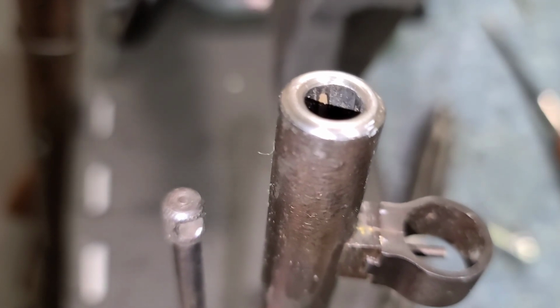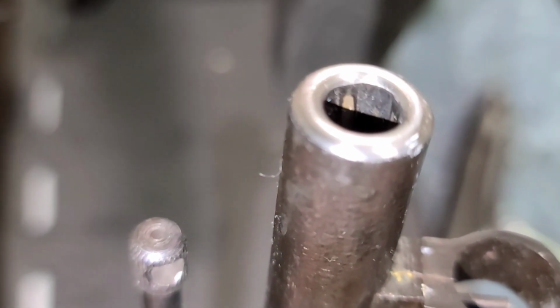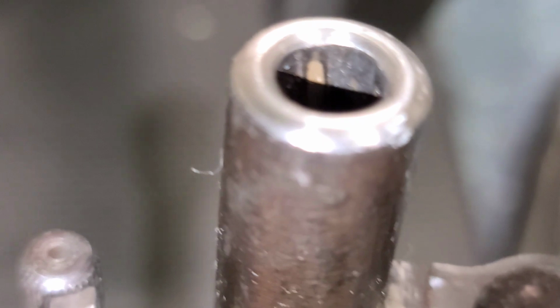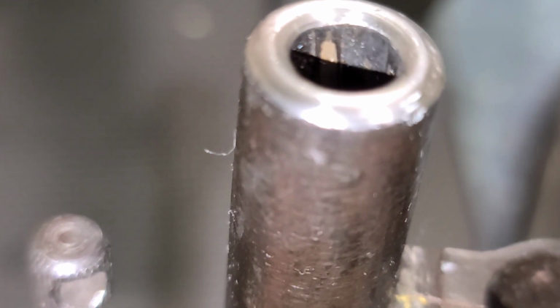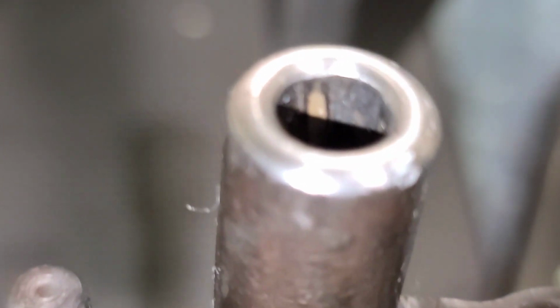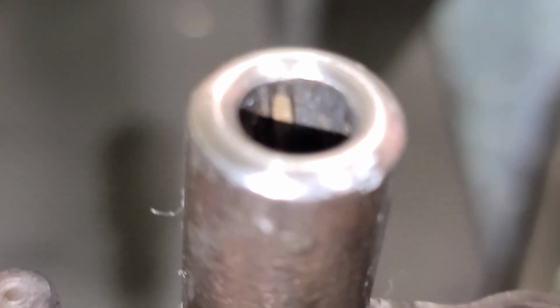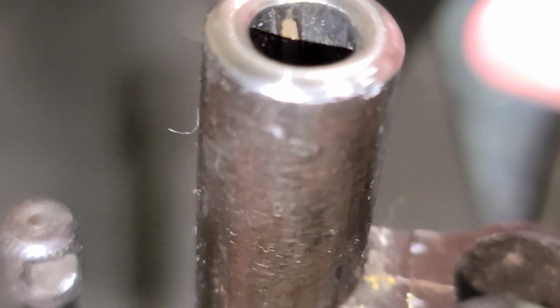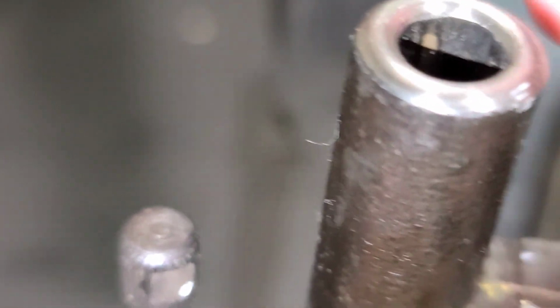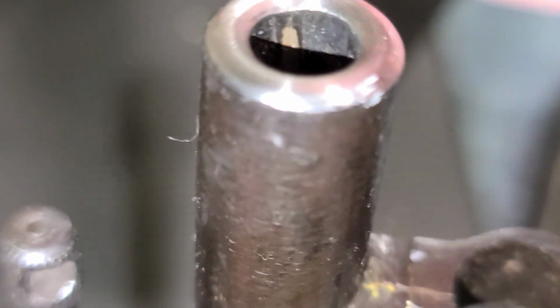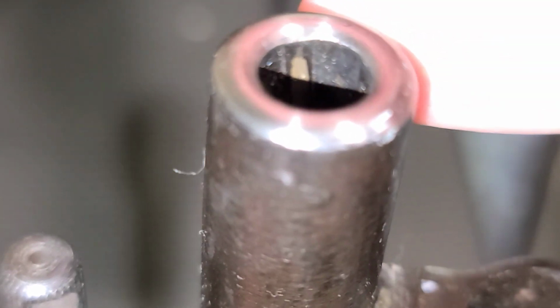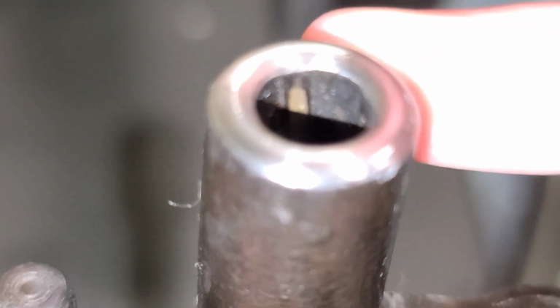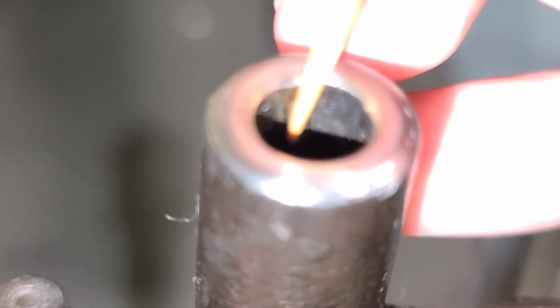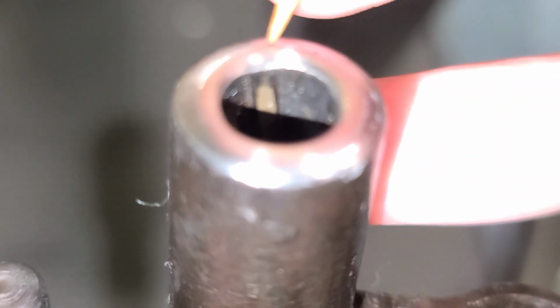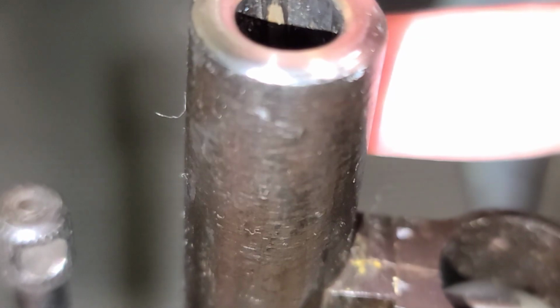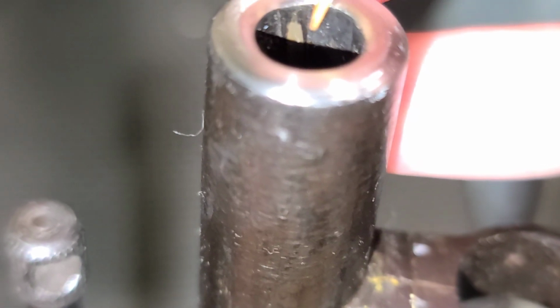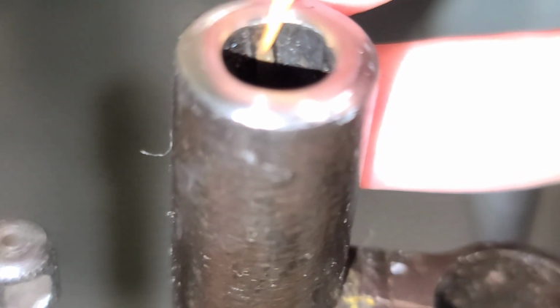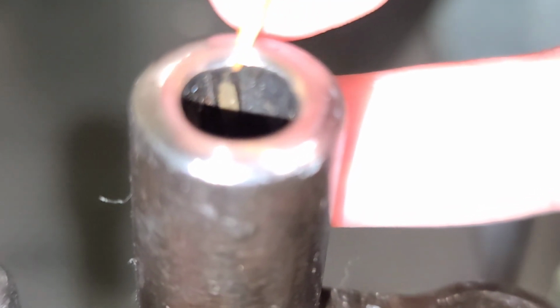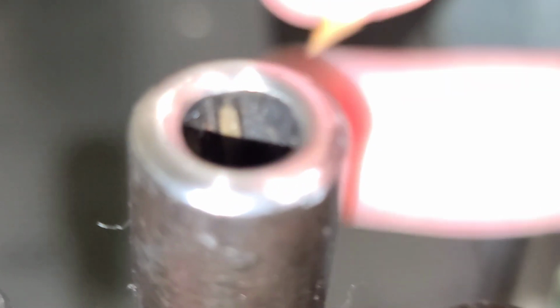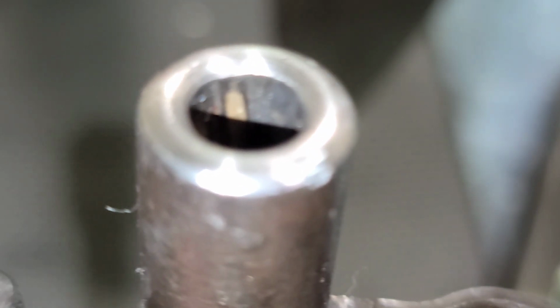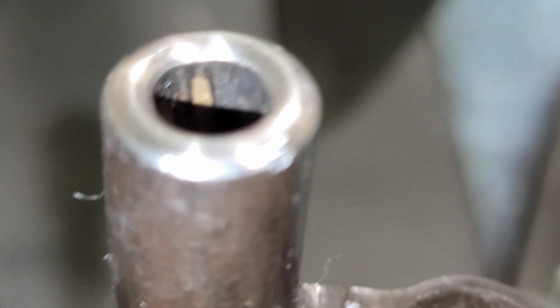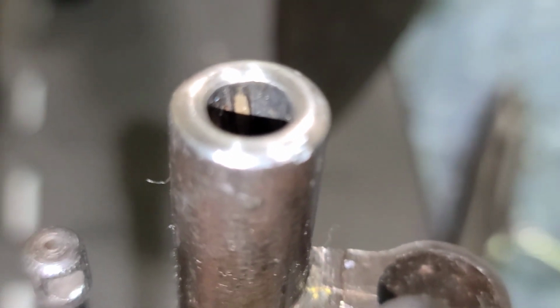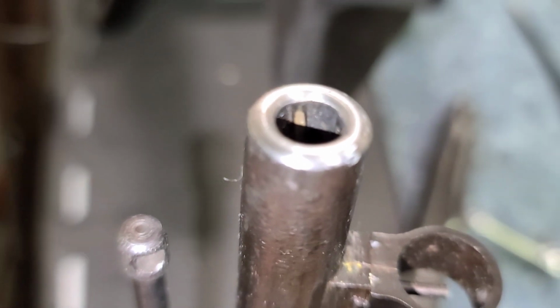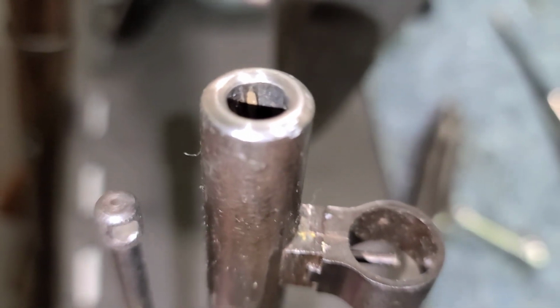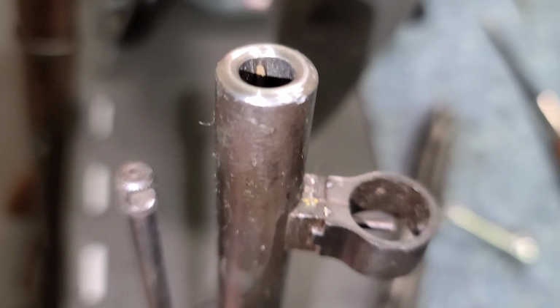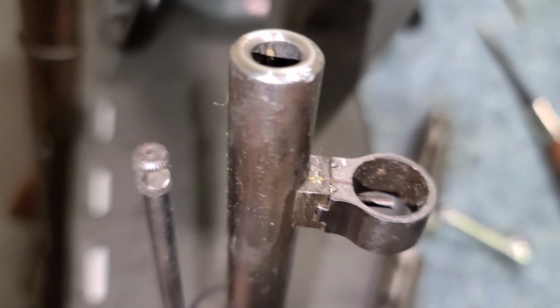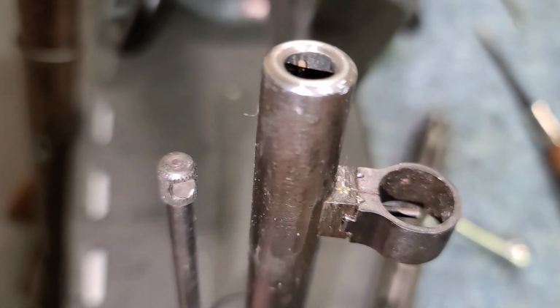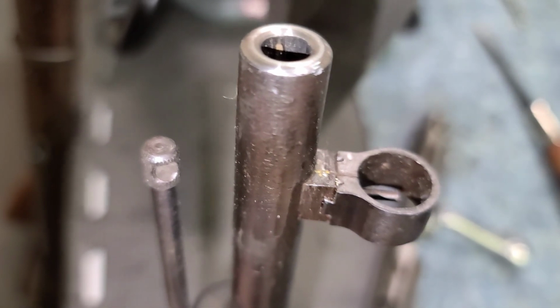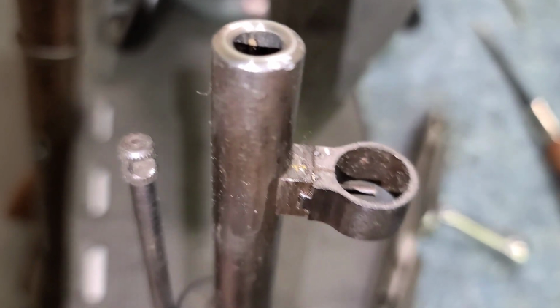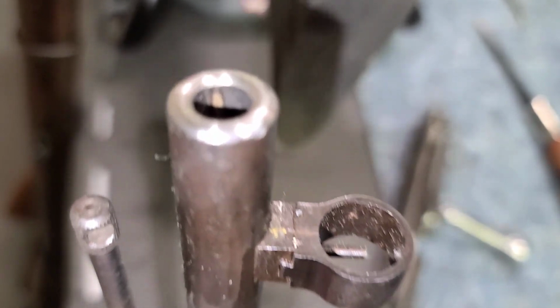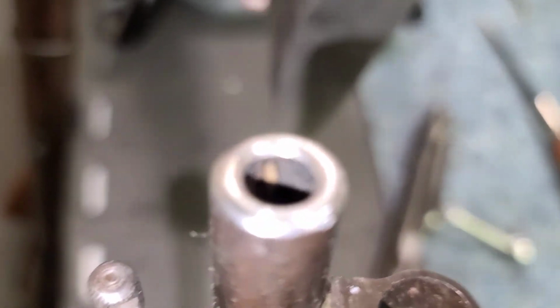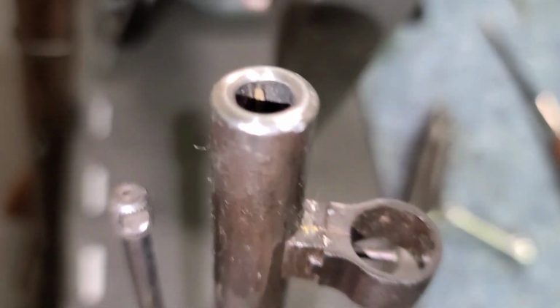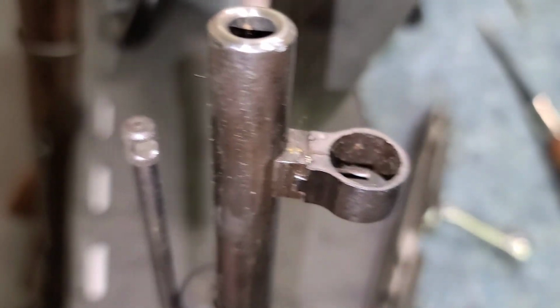Let's zoom in a little bit so I can show you better. Right here — see that right there? That's actually remnants of the copper jacket of the bullet as it engages with the rifling.